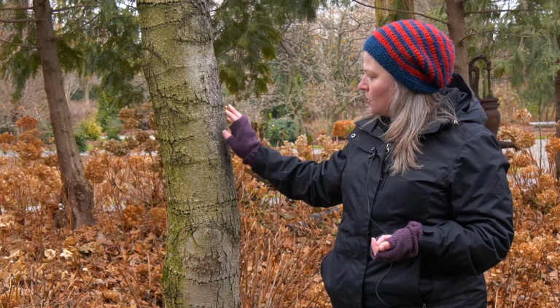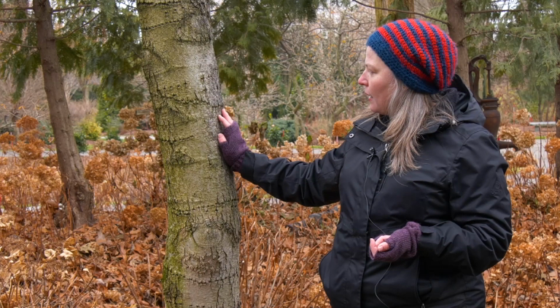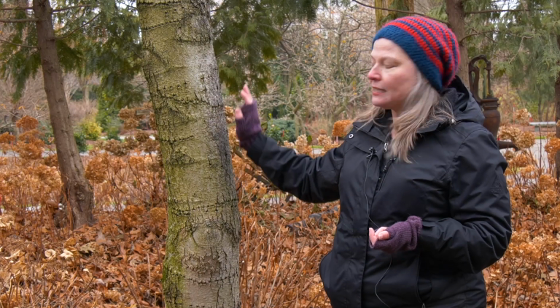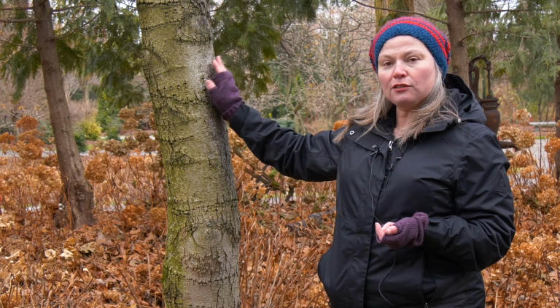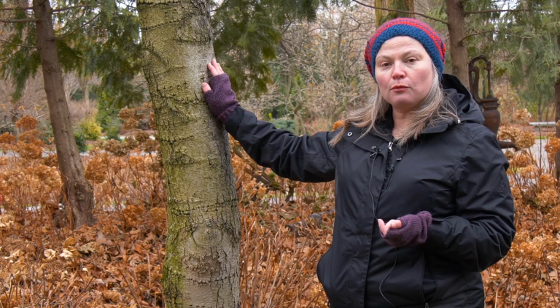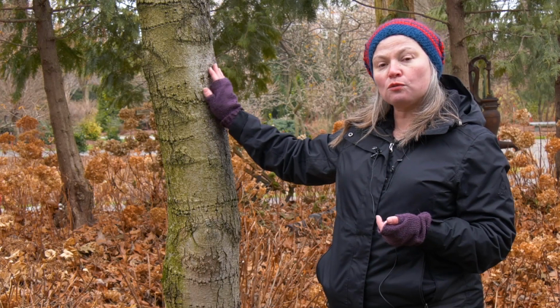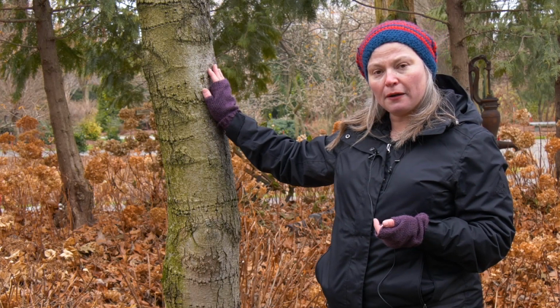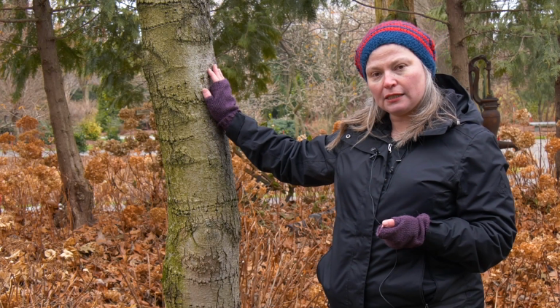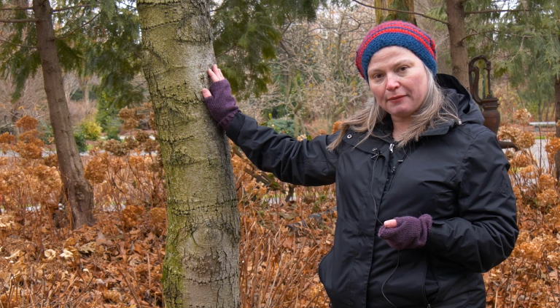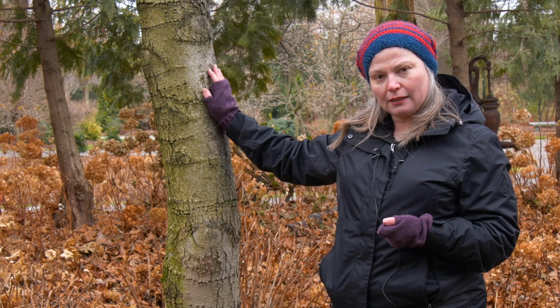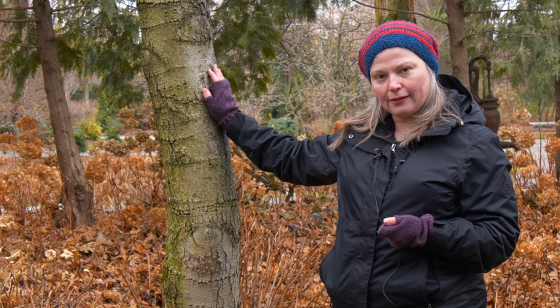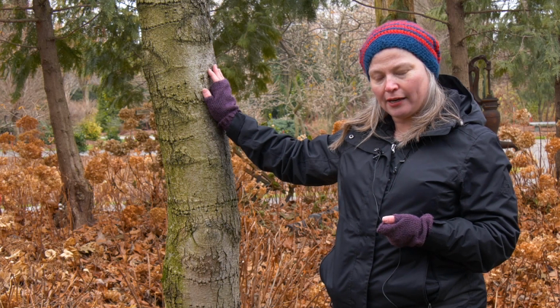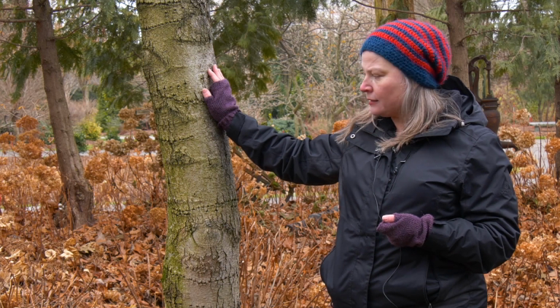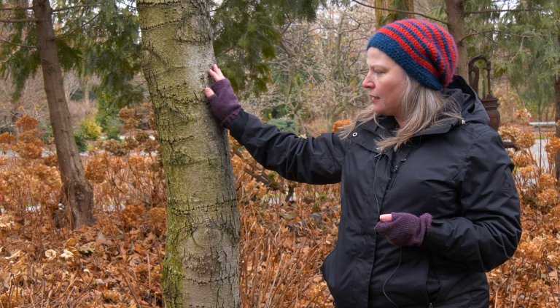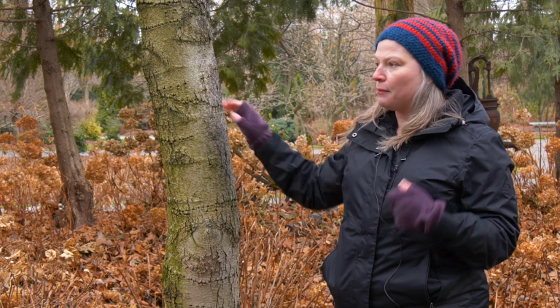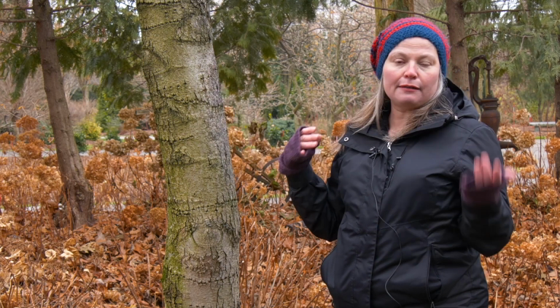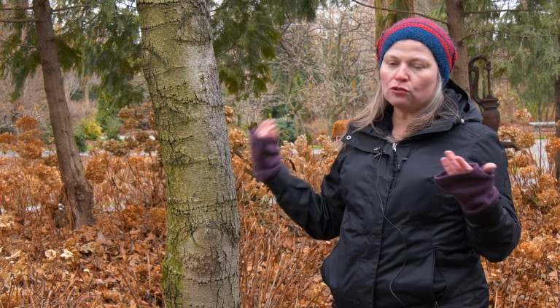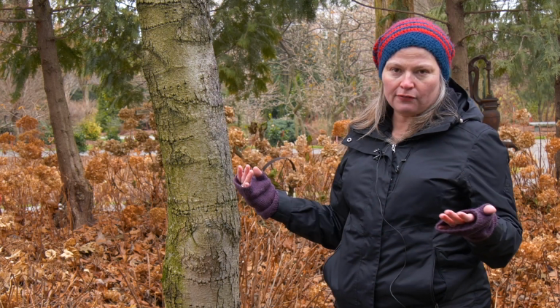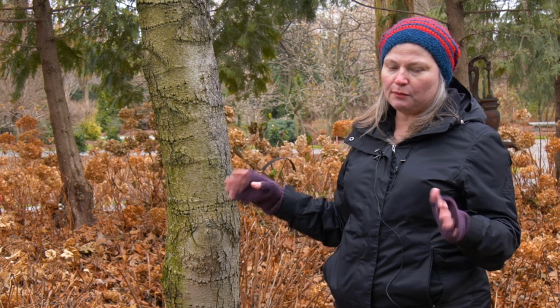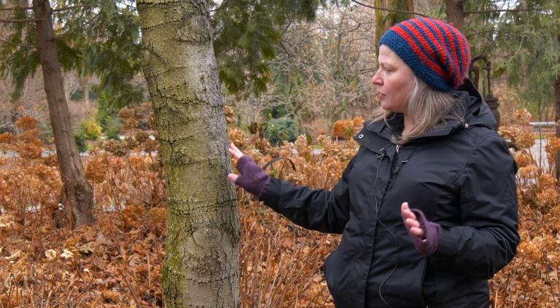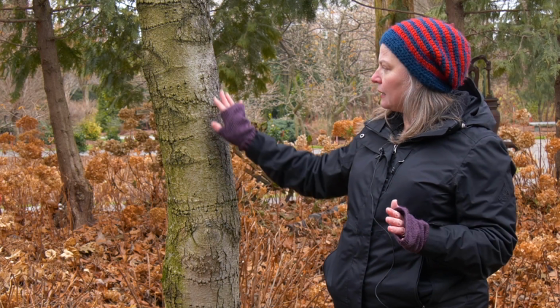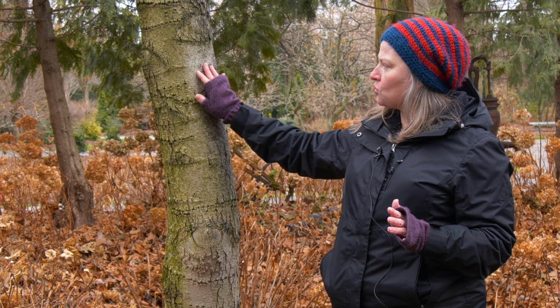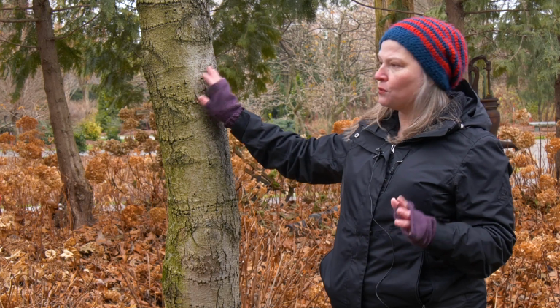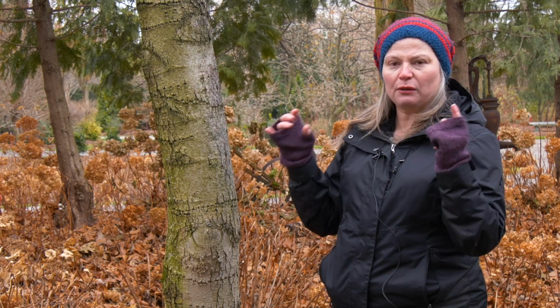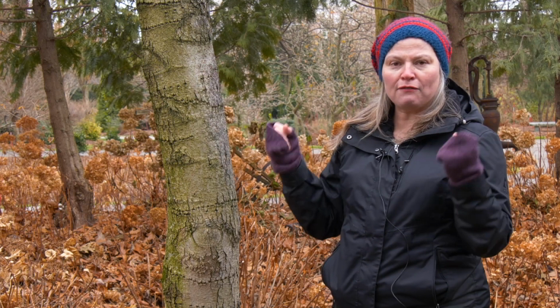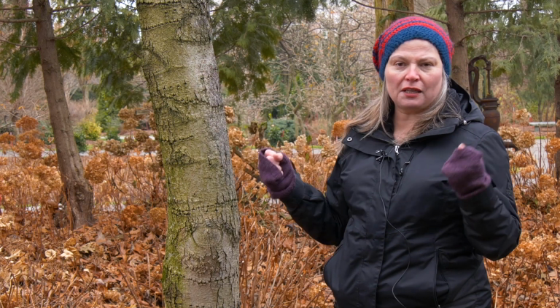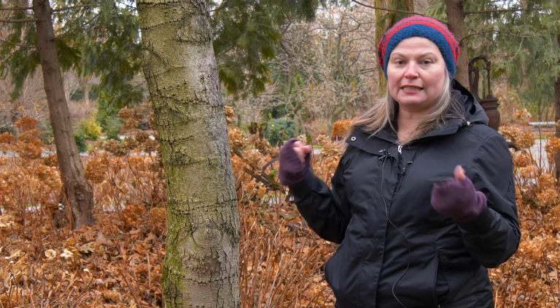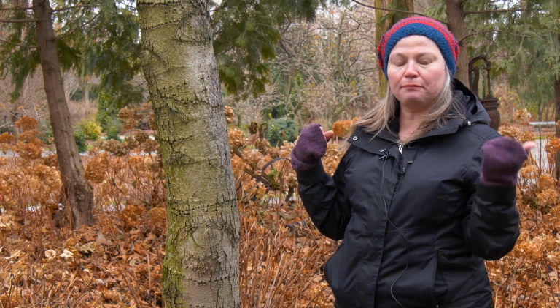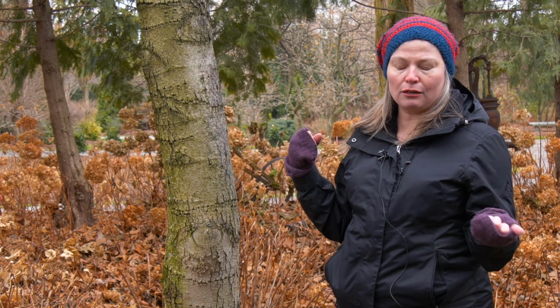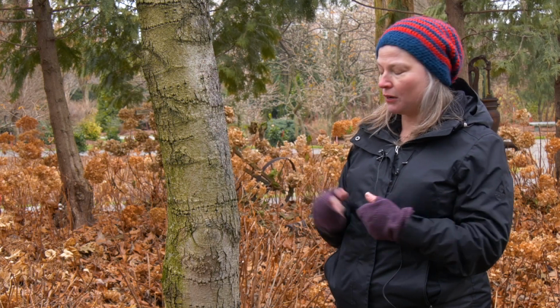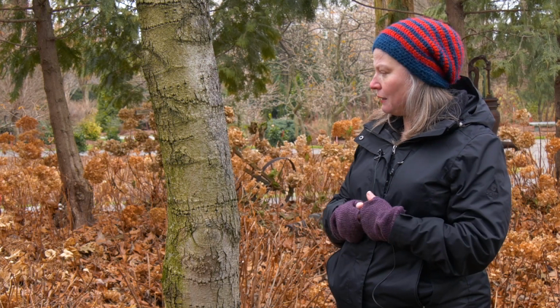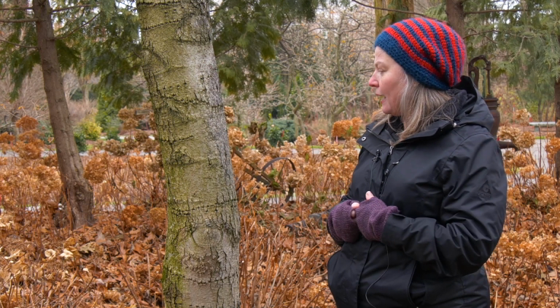They tend to be attracted more to smooth bark trees like this magnolia here in our trial gardens, but I've seen them on all sorts of different trees. Generally anything that's more smooth and not really rough and quirky like, say, a black locust bark or something like that.